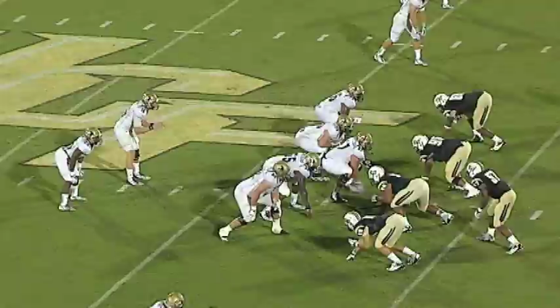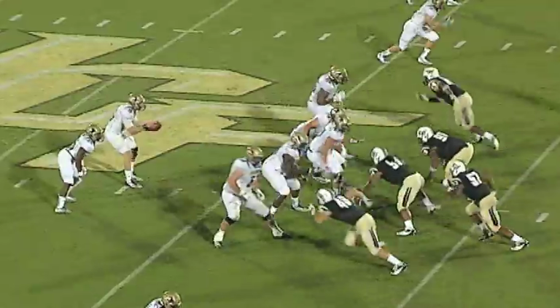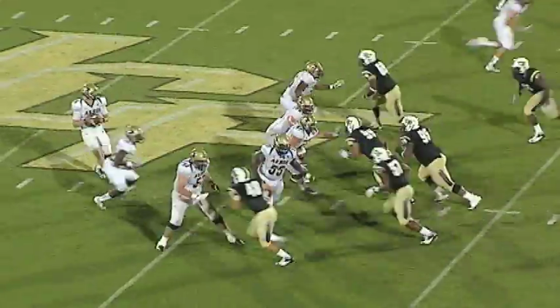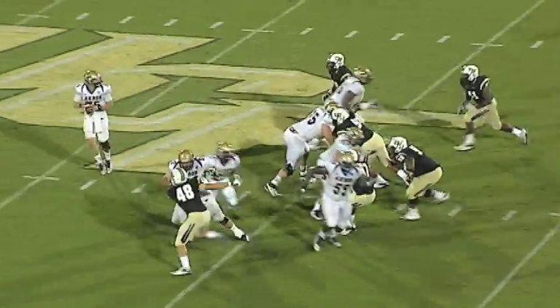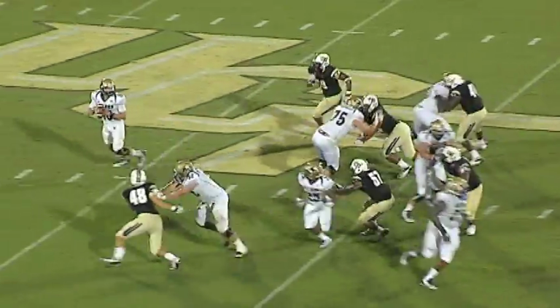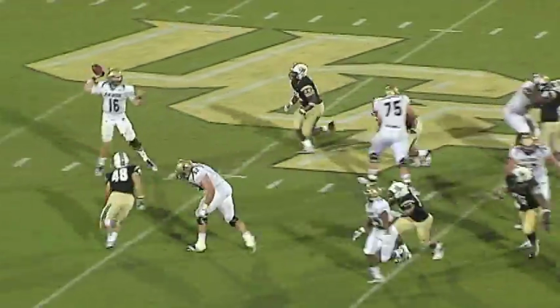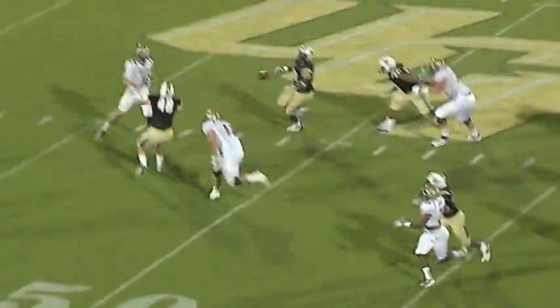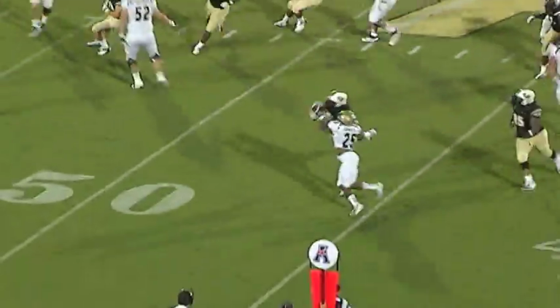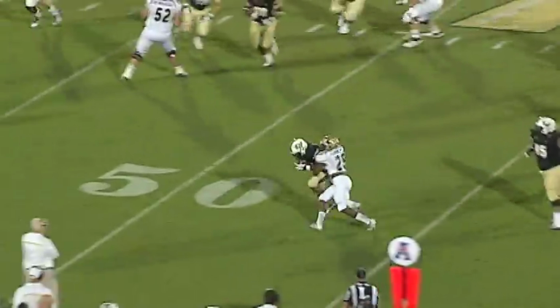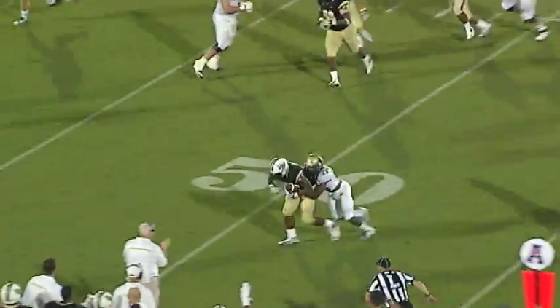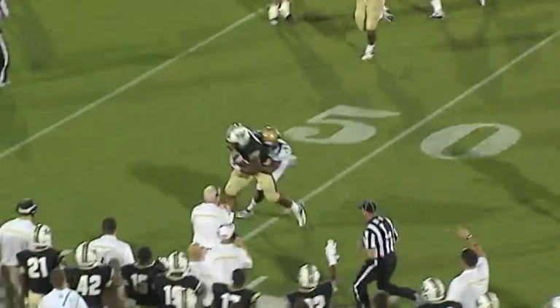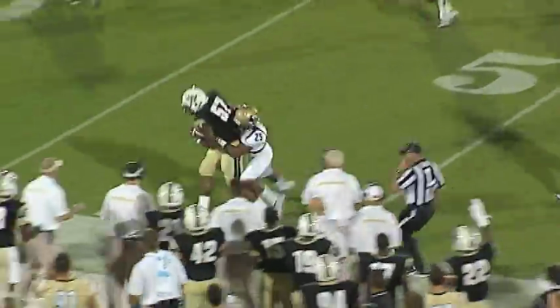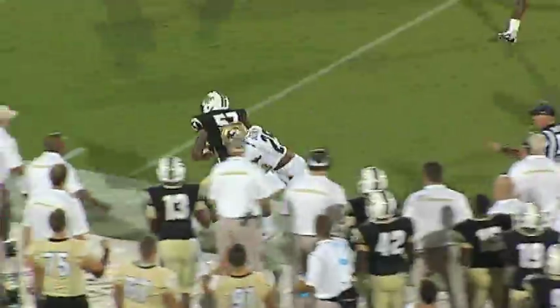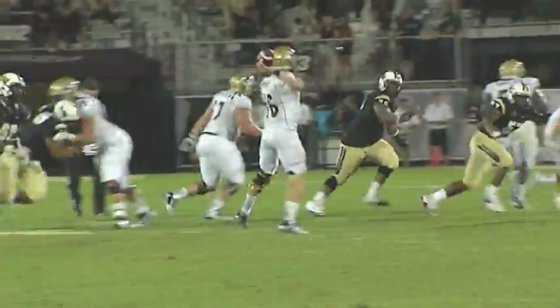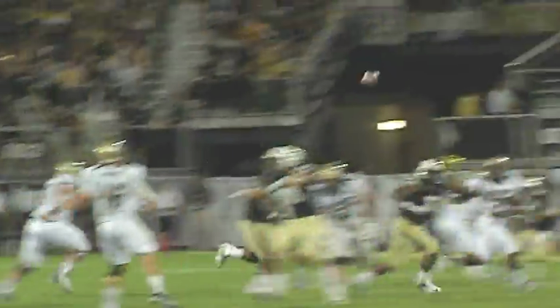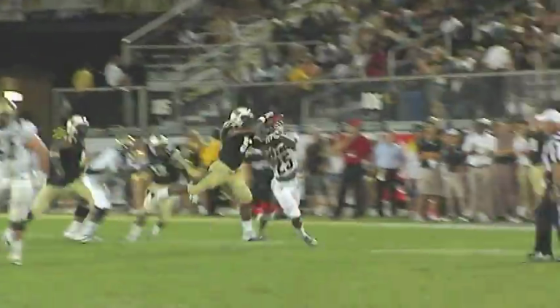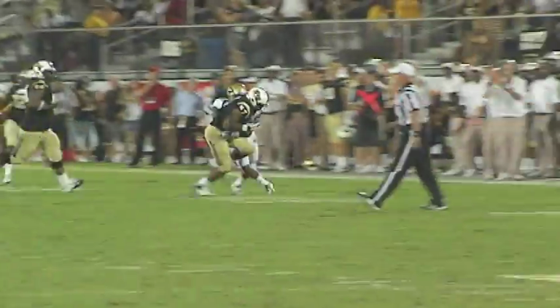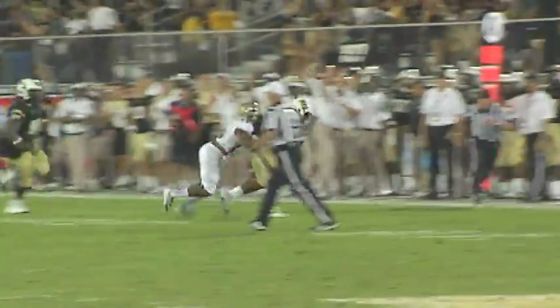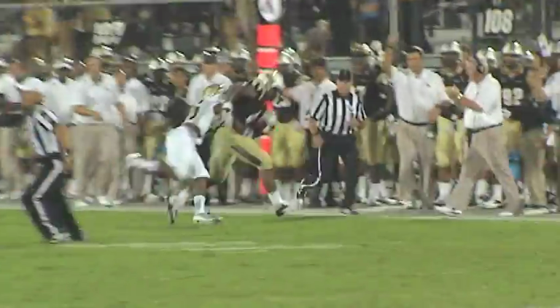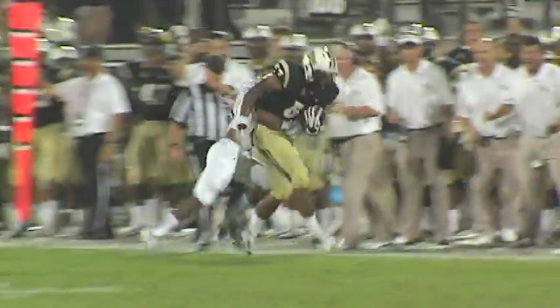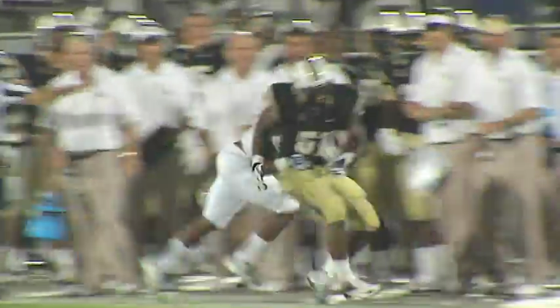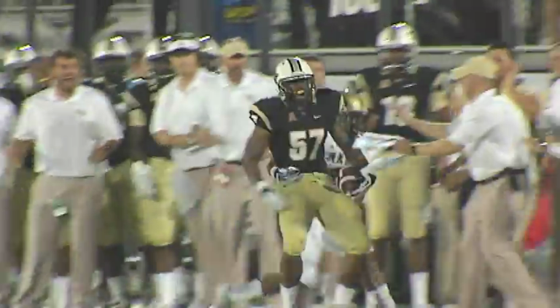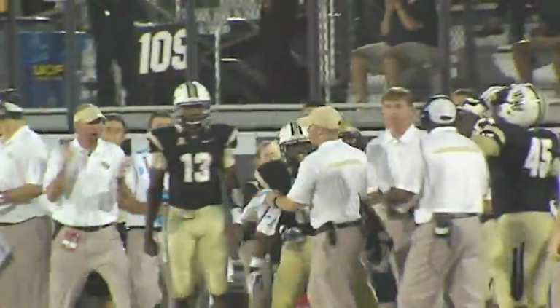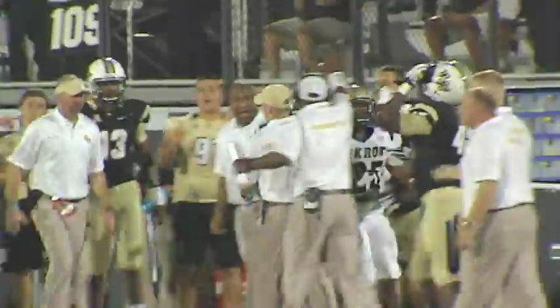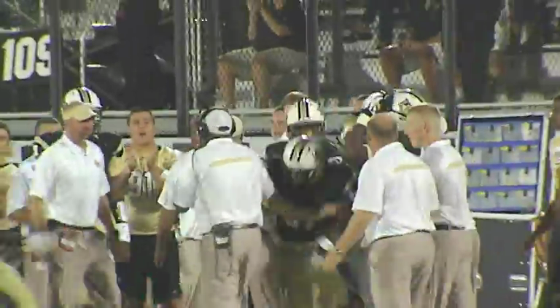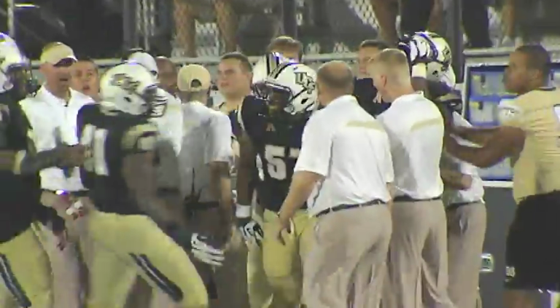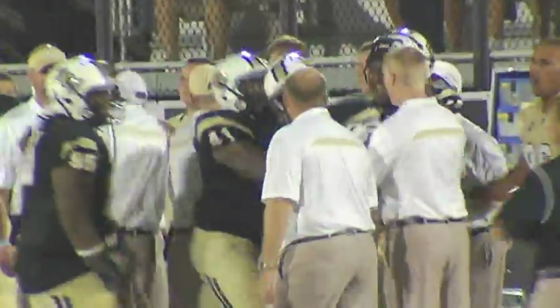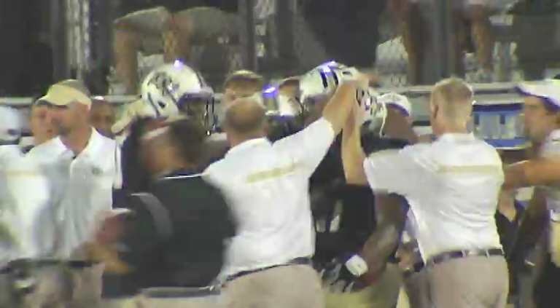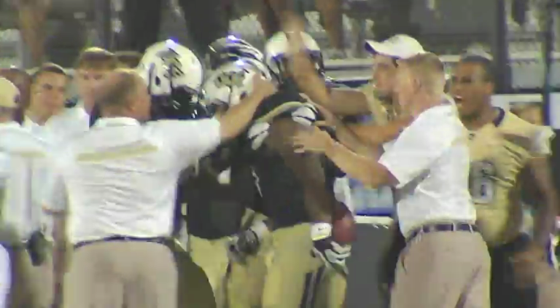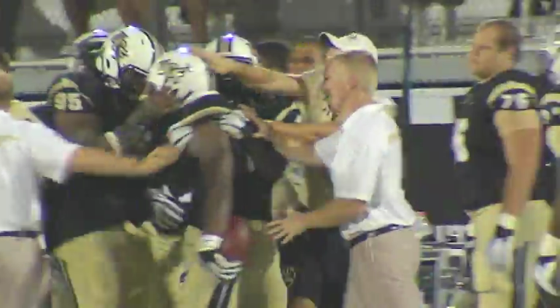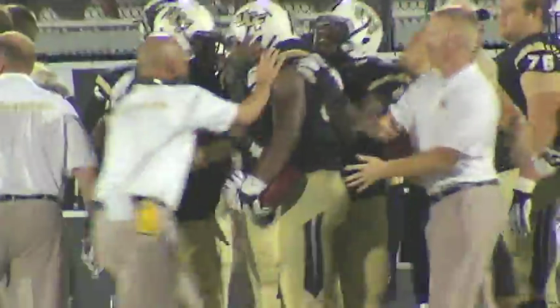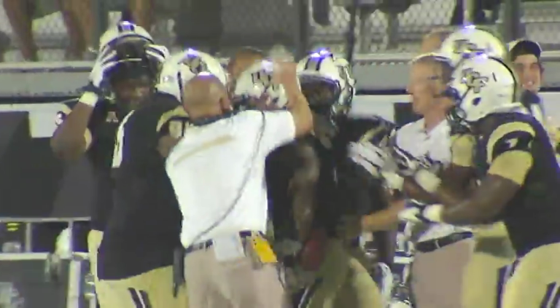Third down and three. Pulled back to throw. Pressure underneath — pass is intercepted for UCF. Troy Gray picks it off at the 47-yard line. Troy Gray ran it perfectly — his first interception at UCF.